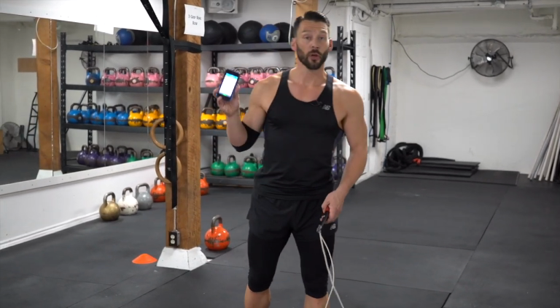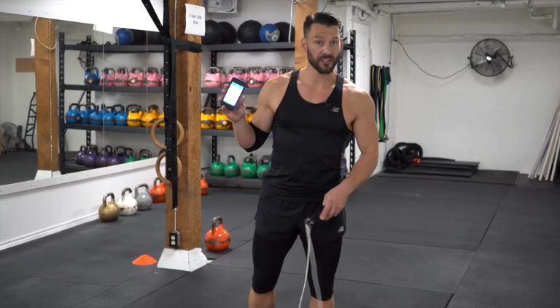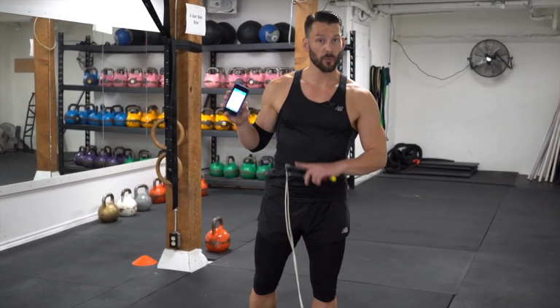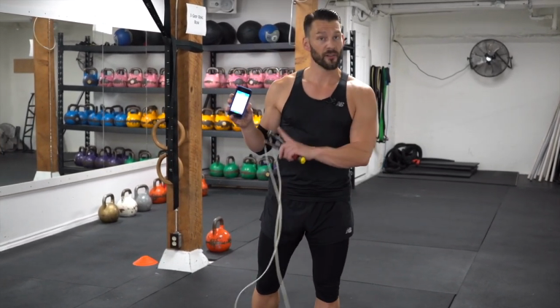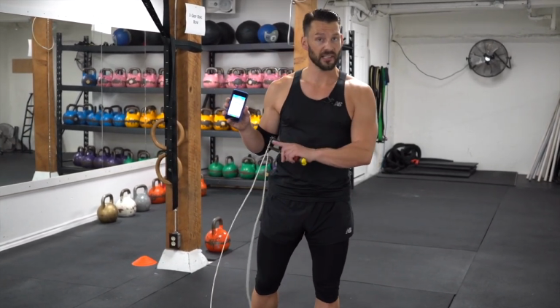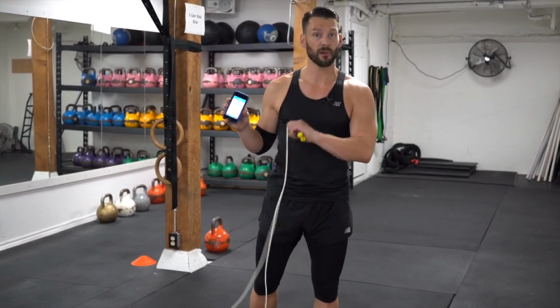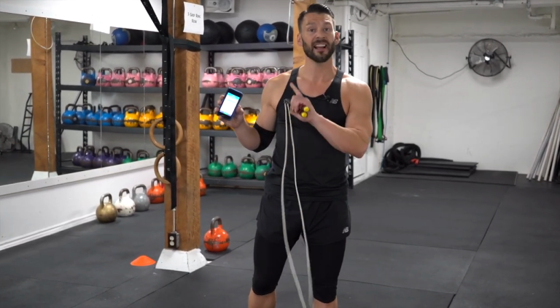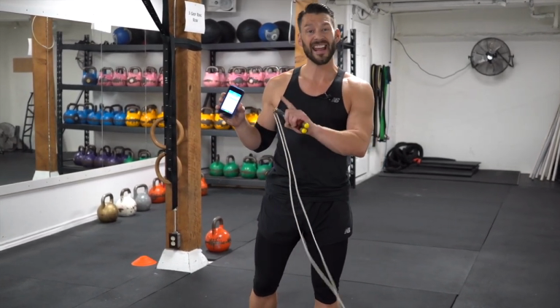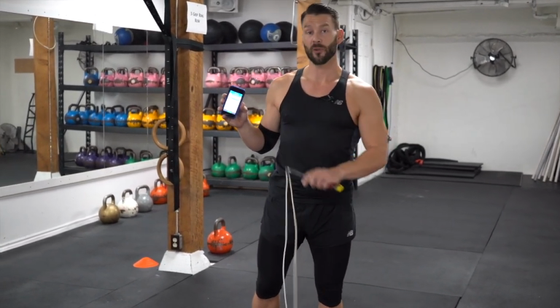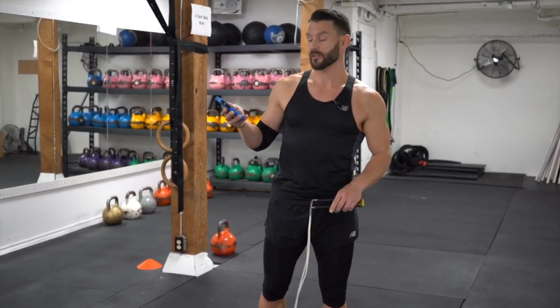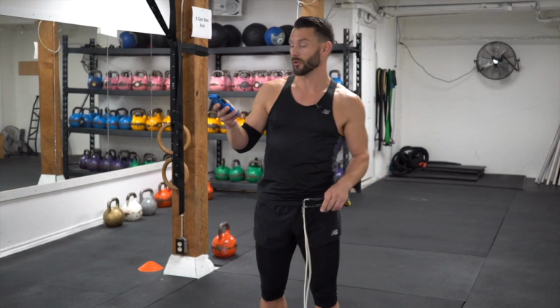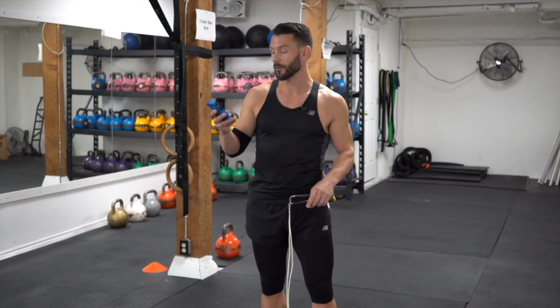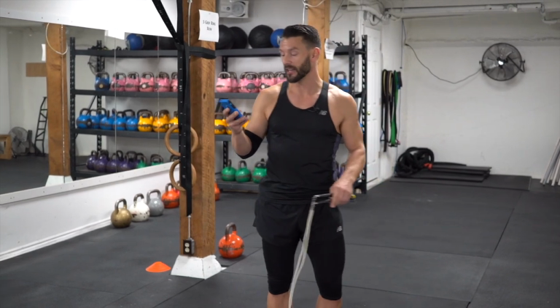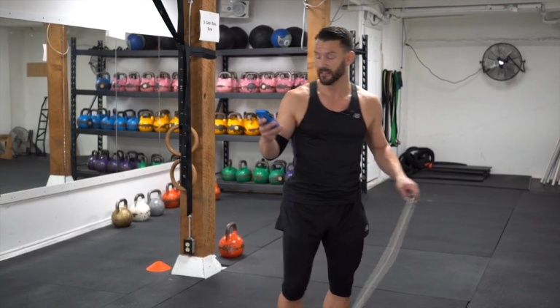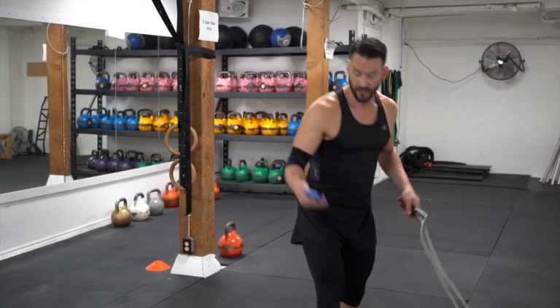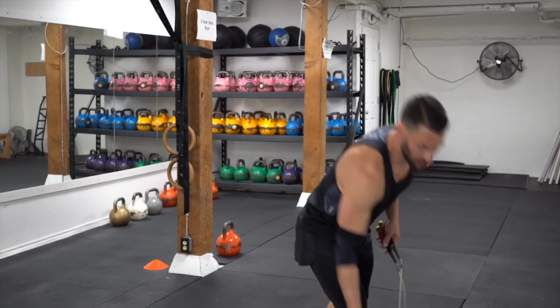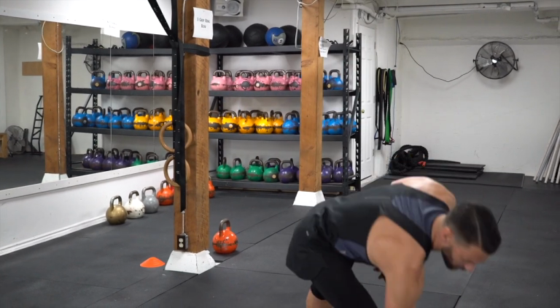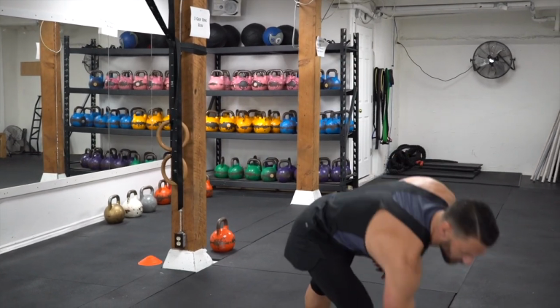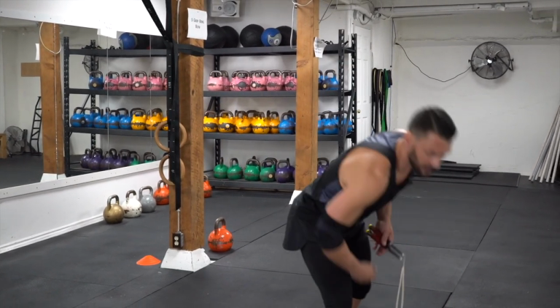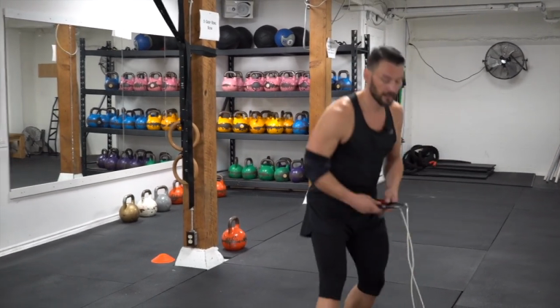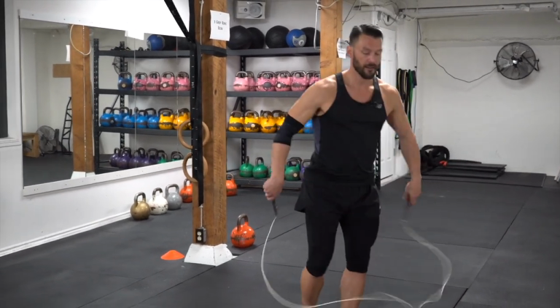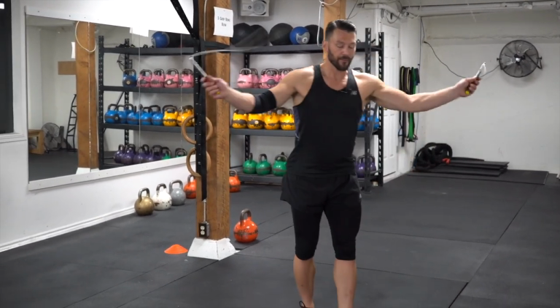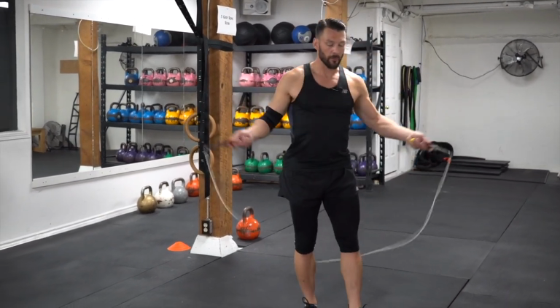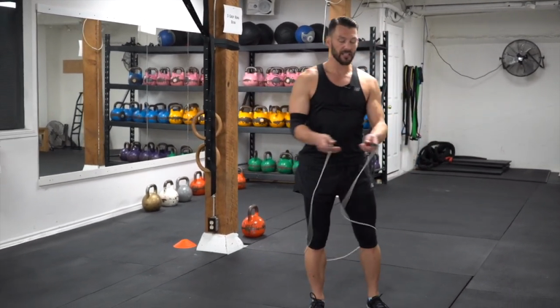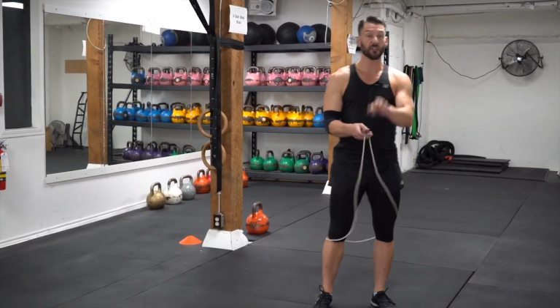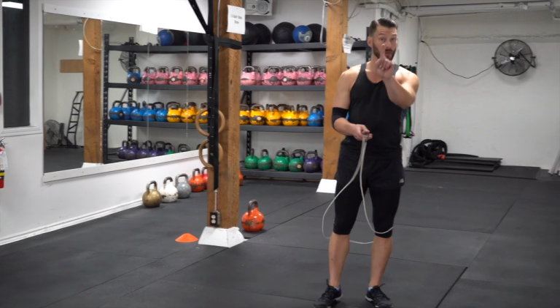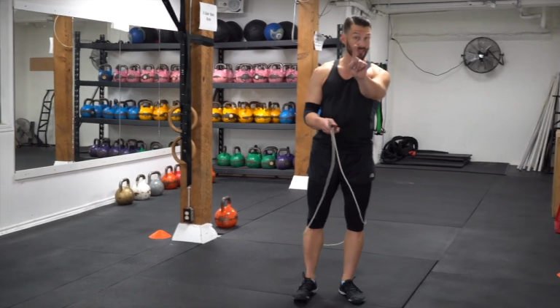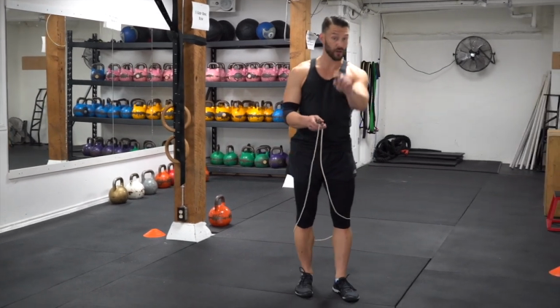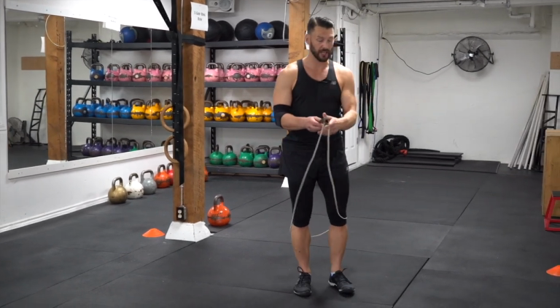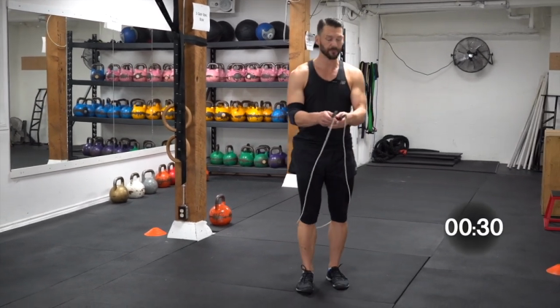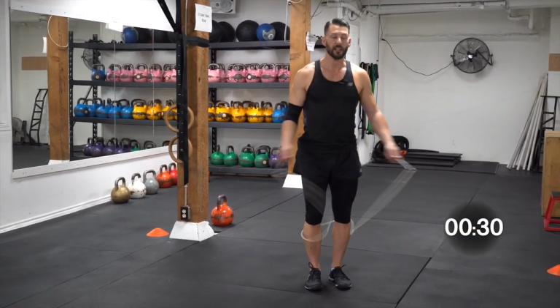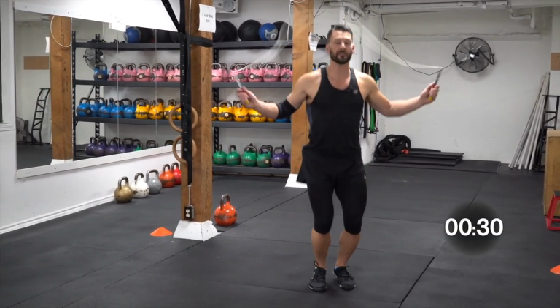So 30 seconds work, 15 second break, eight rounds total. Here we go guys — put your timer on. Rope behind the knees, start with the bounce step first. Ready? Bounce it.